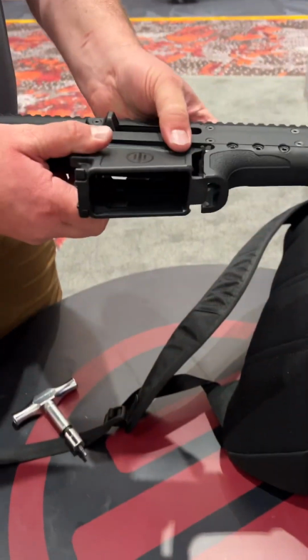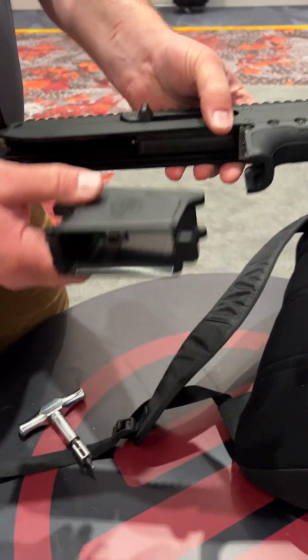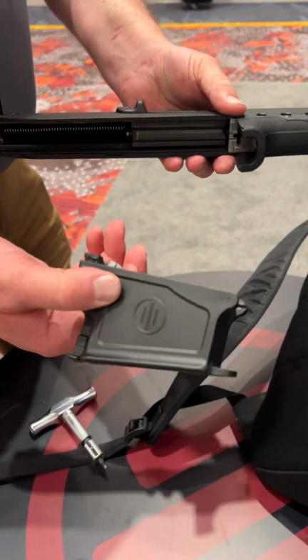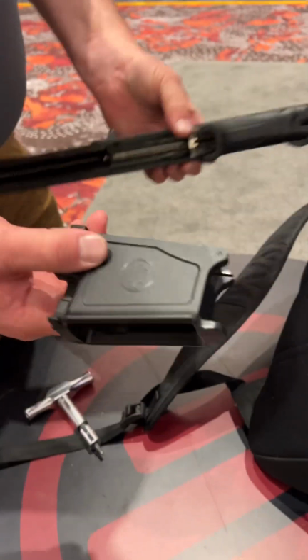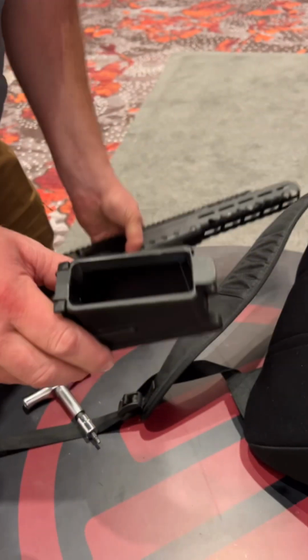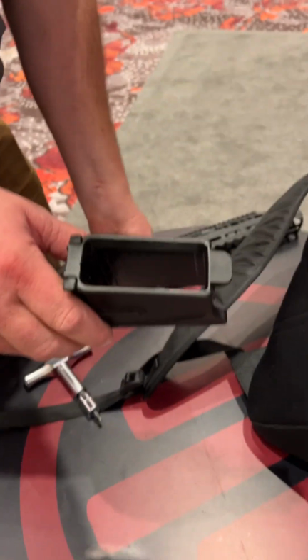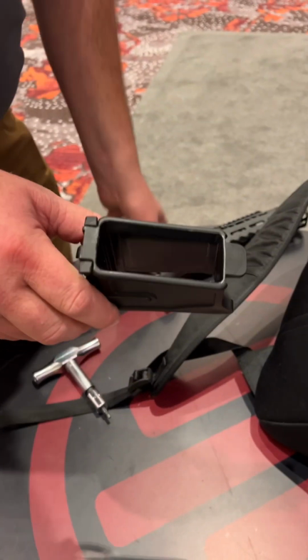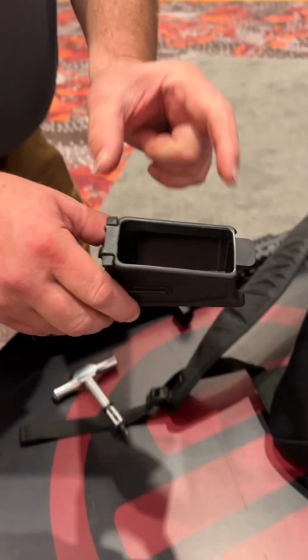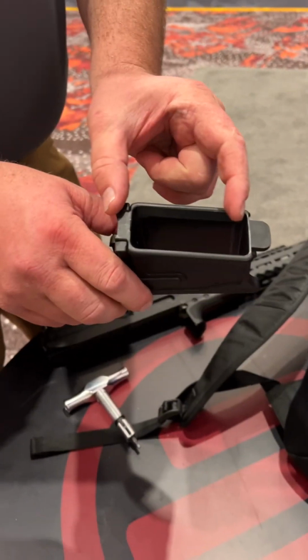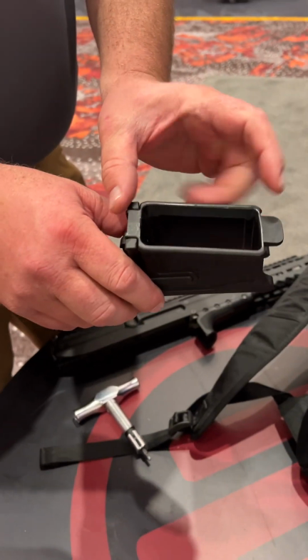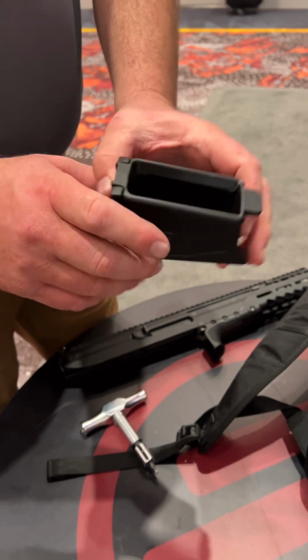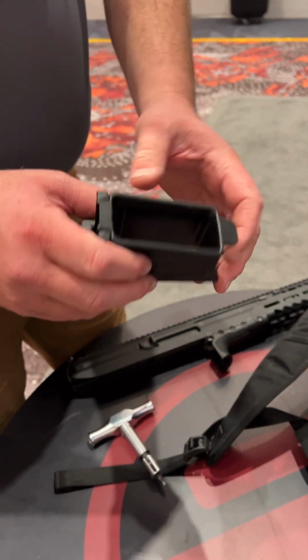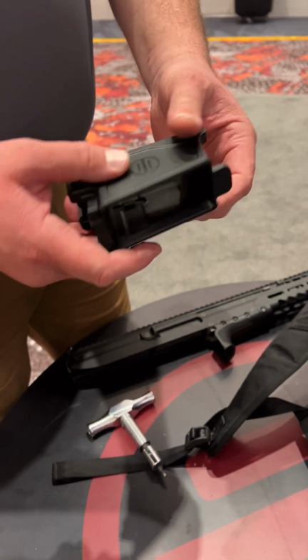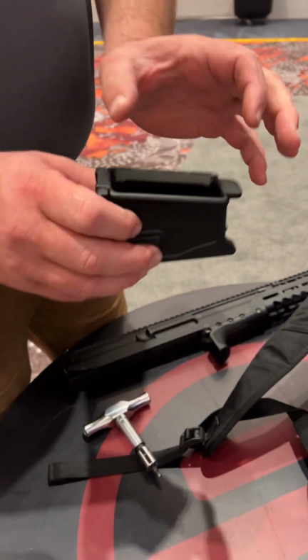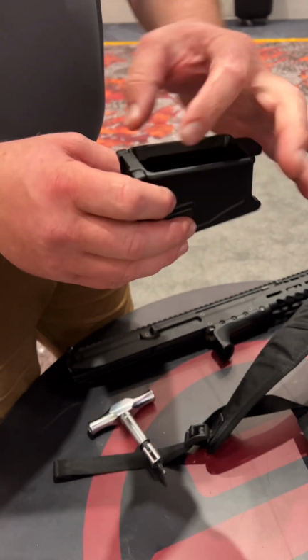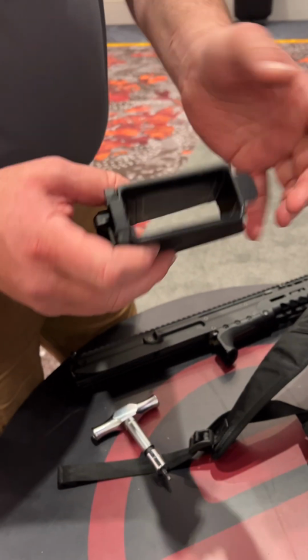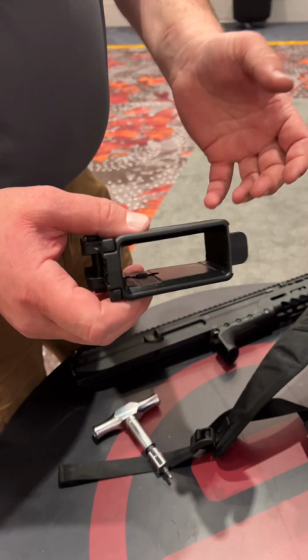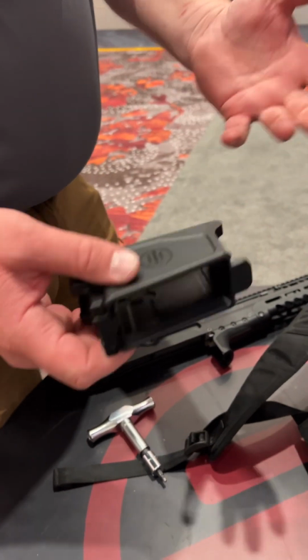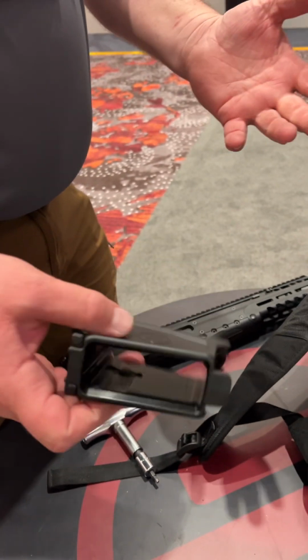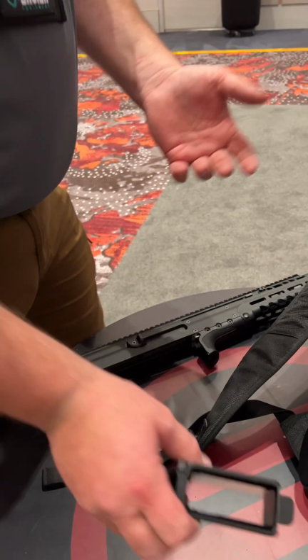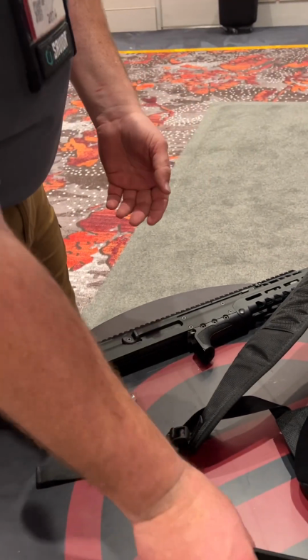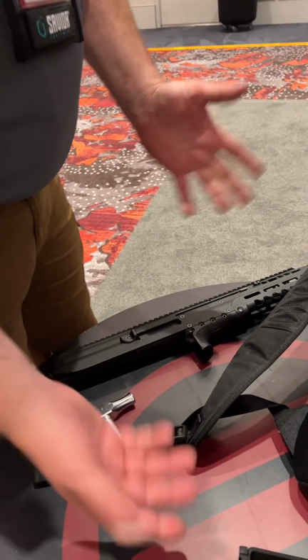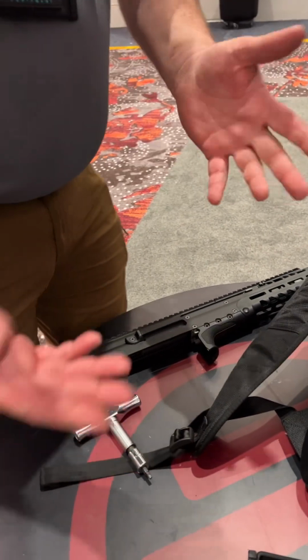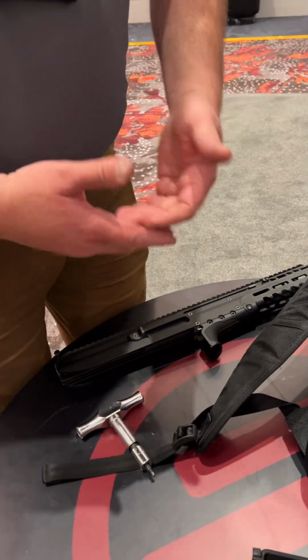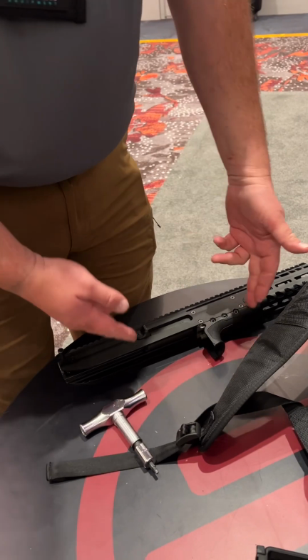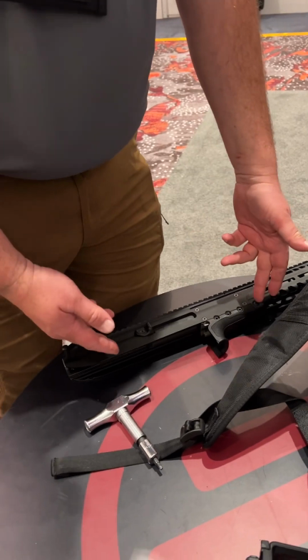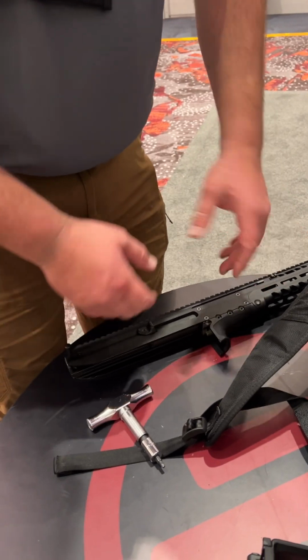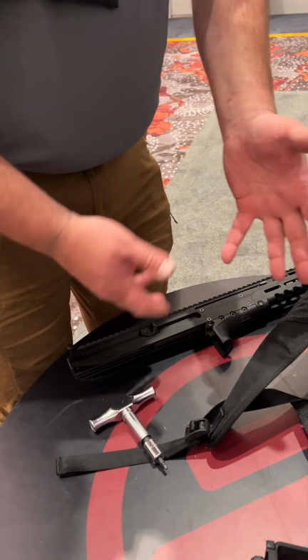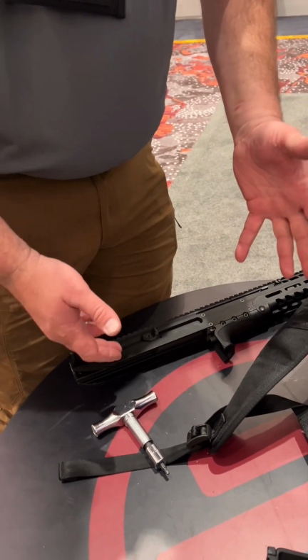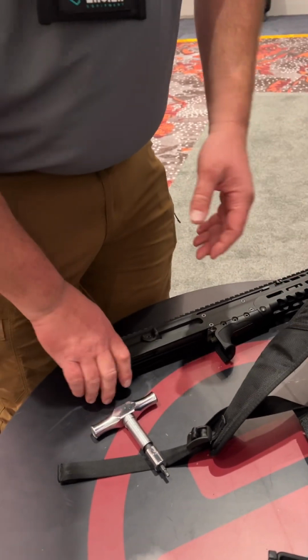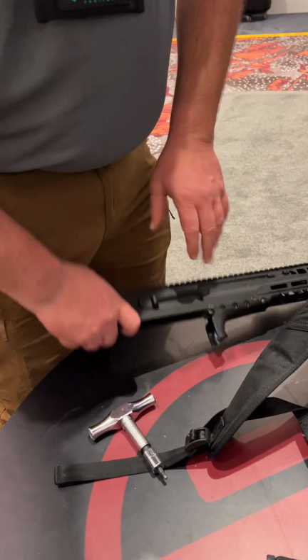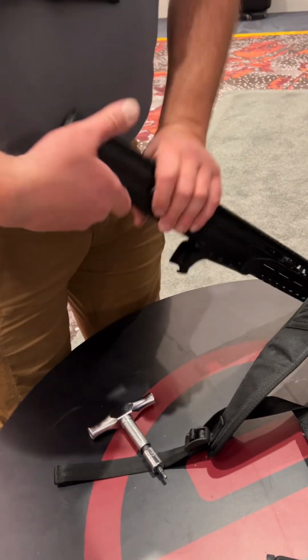This is the most beautiful part — the magwell. It's set up for an SR-25 magwell. I can swap on my smaller magwell for my STANAG mag, or my 8K magwell for my rocker mag, and I'm ready to go.